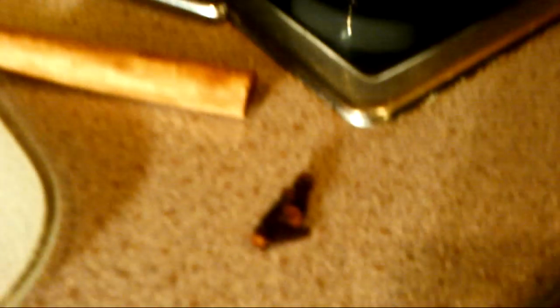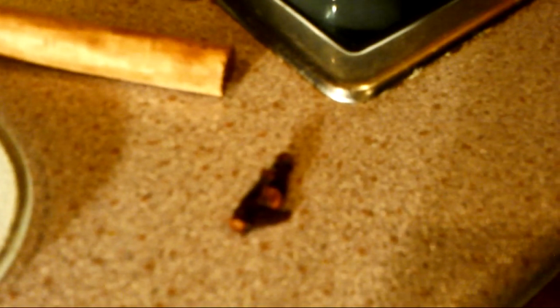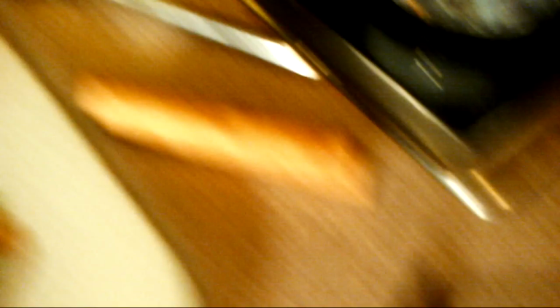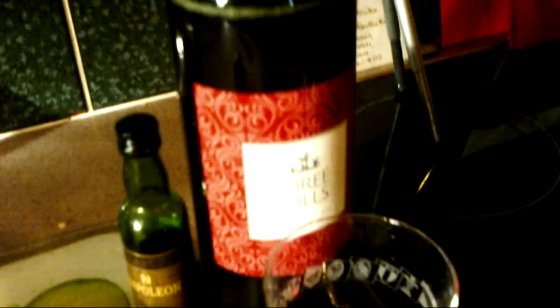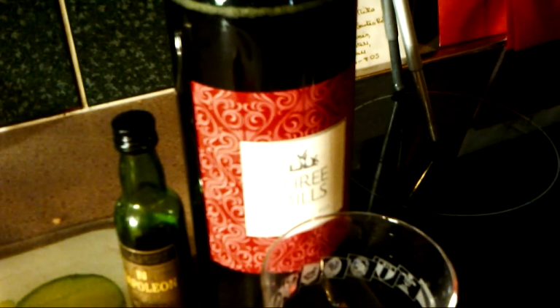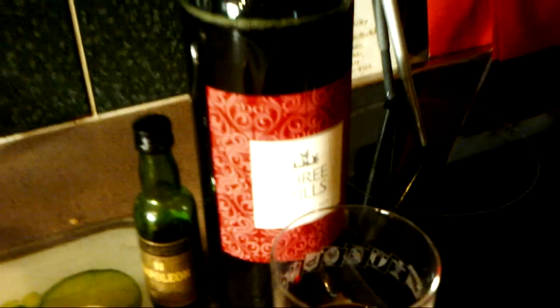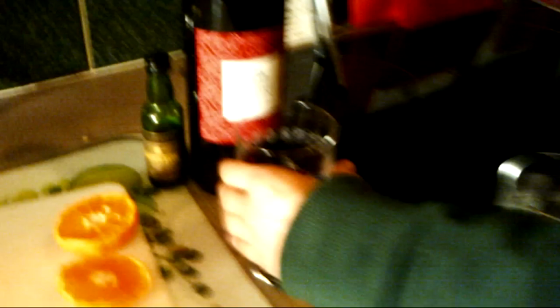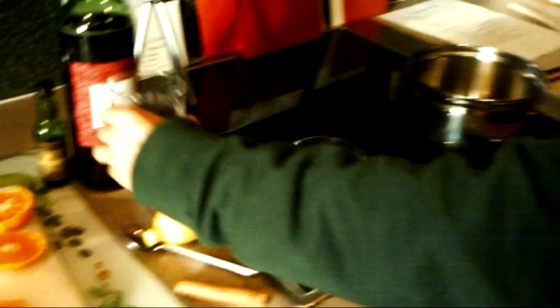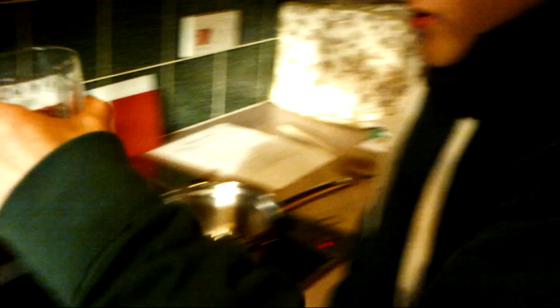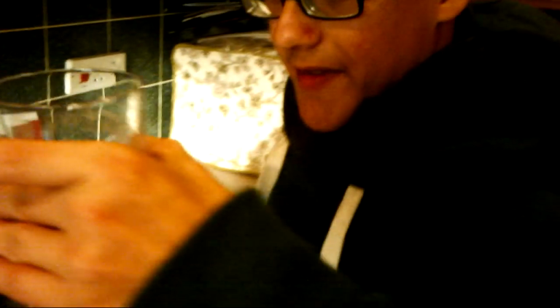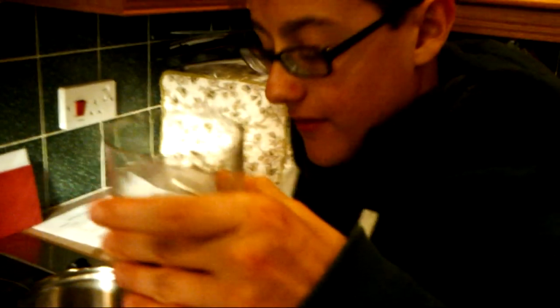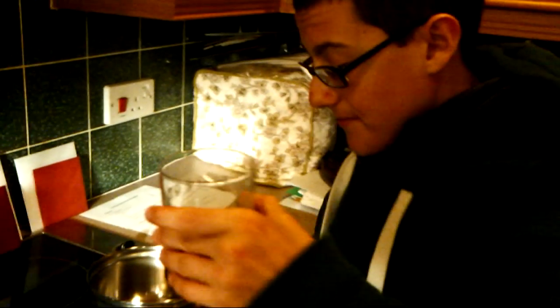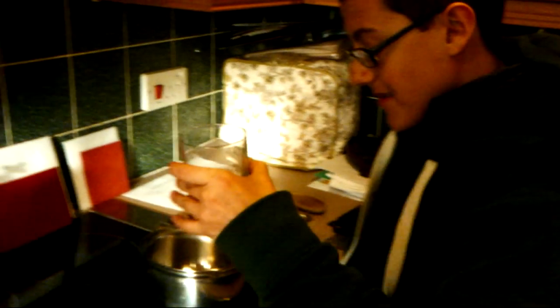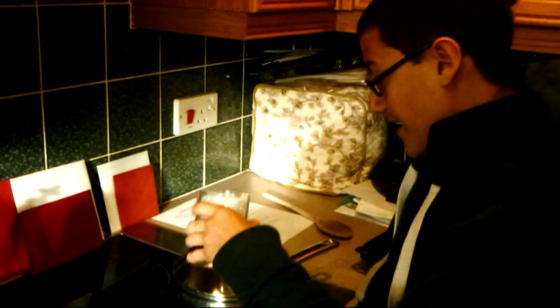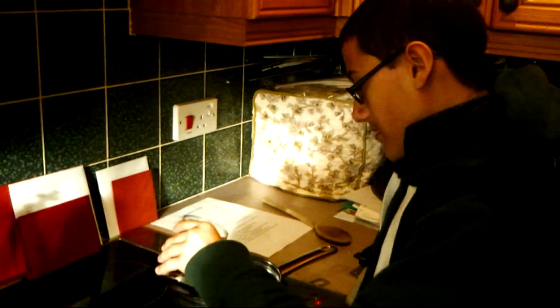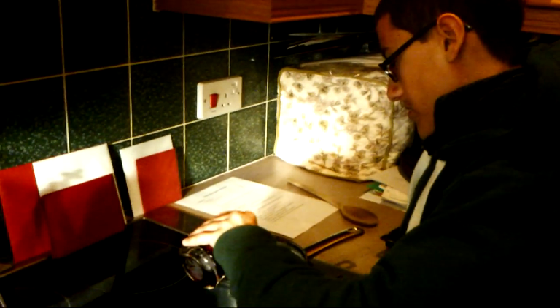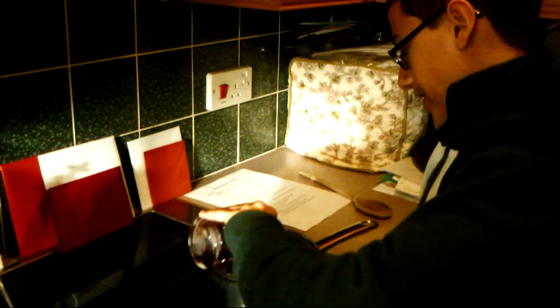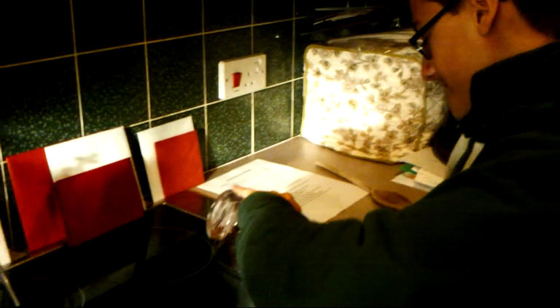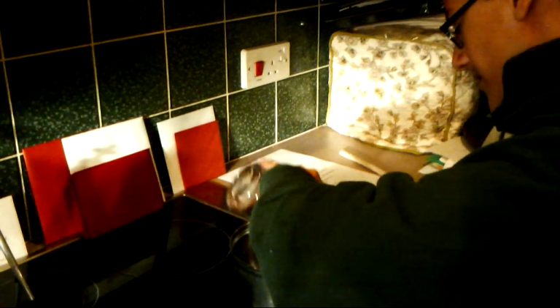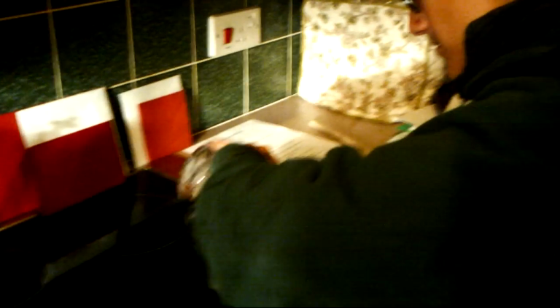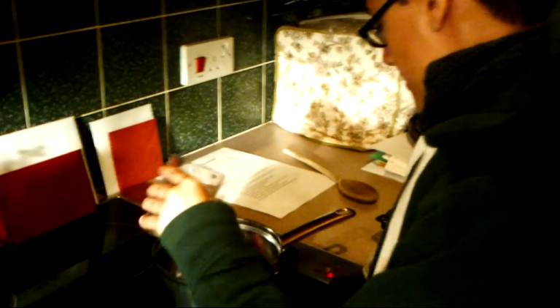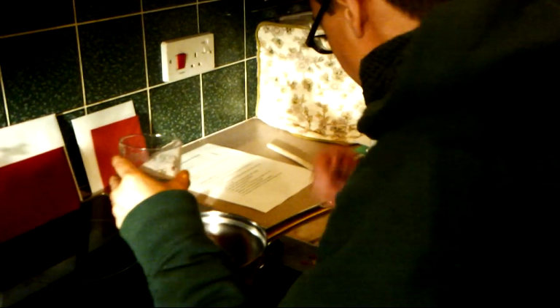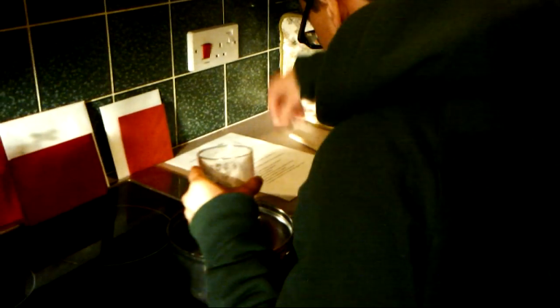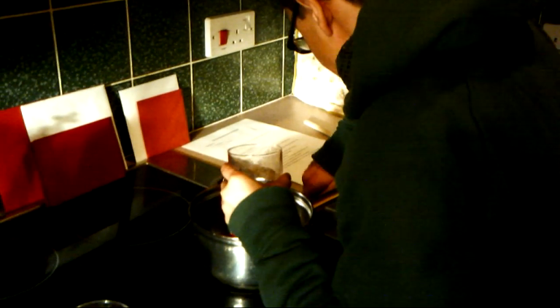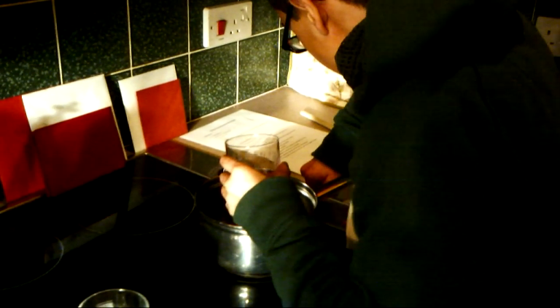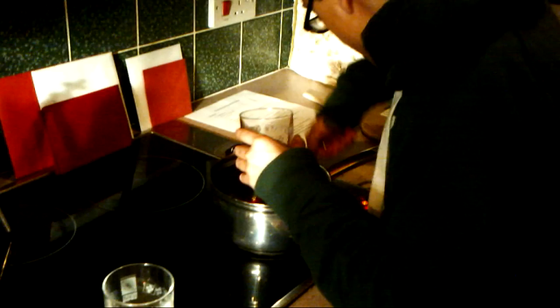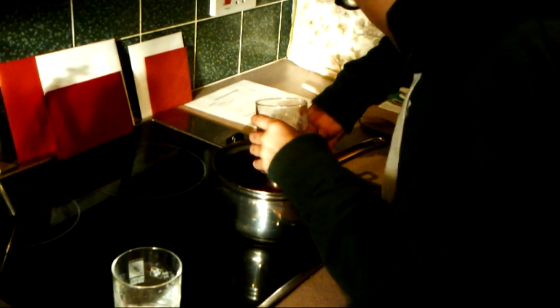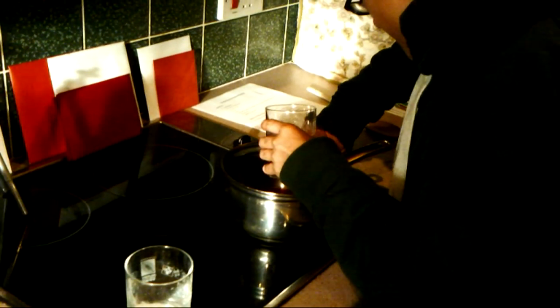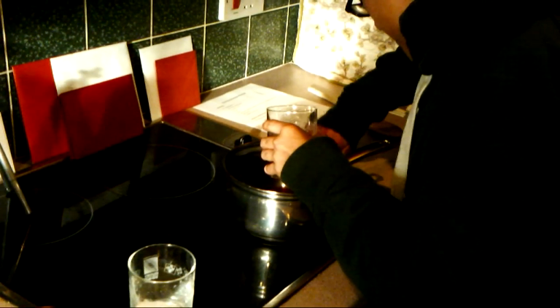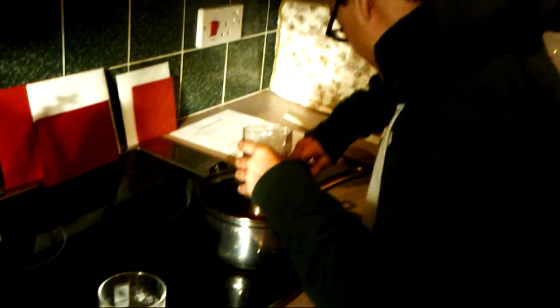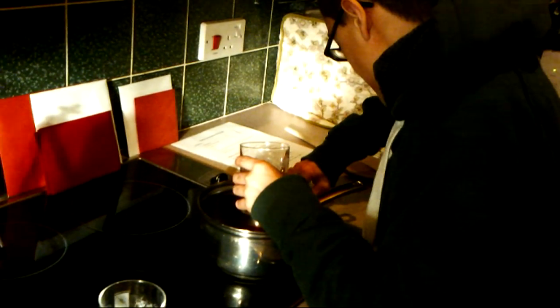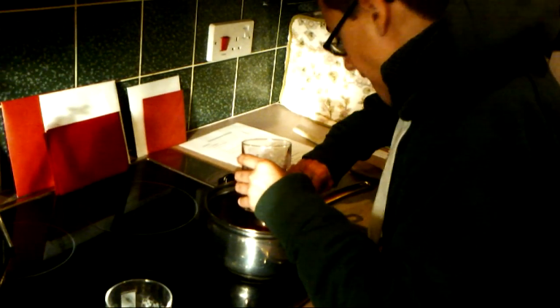First of all, I'm just going to pour the ready mixed thing in with that. Turn the heat on to a medium — I'd say about four.